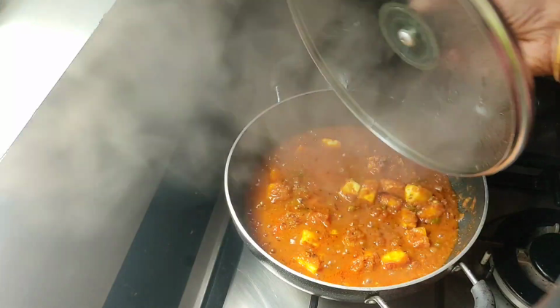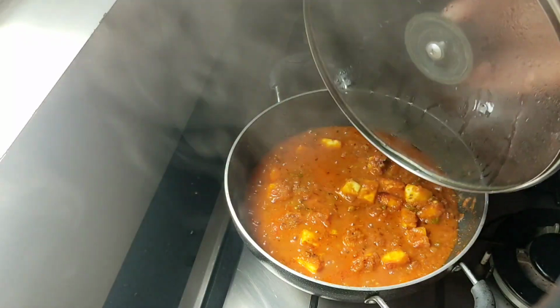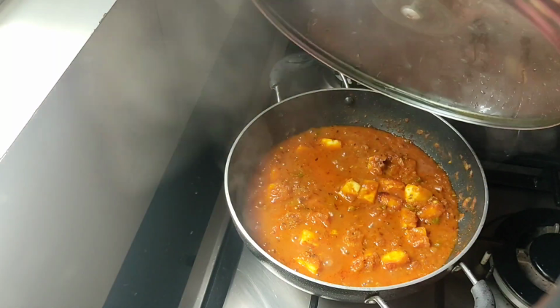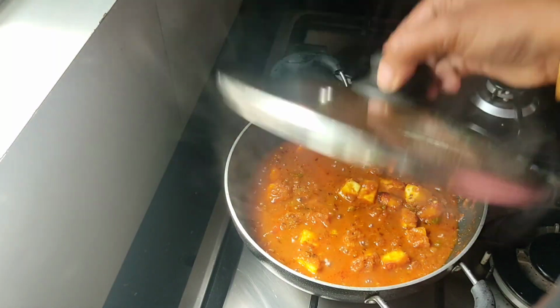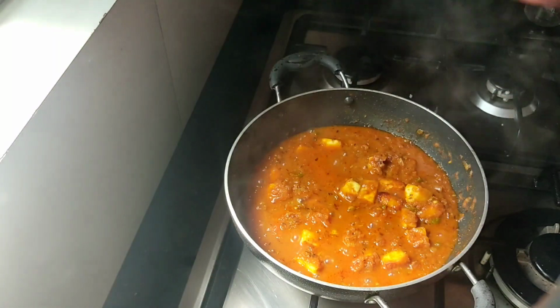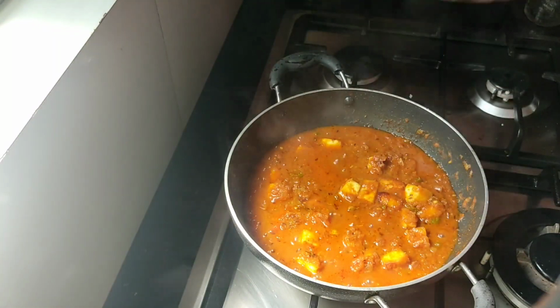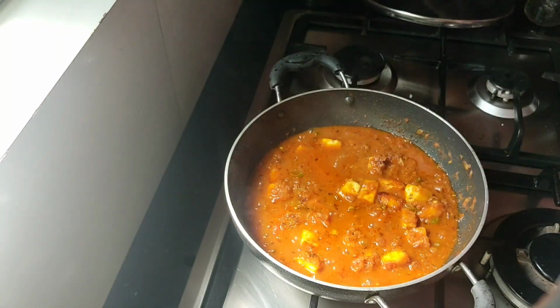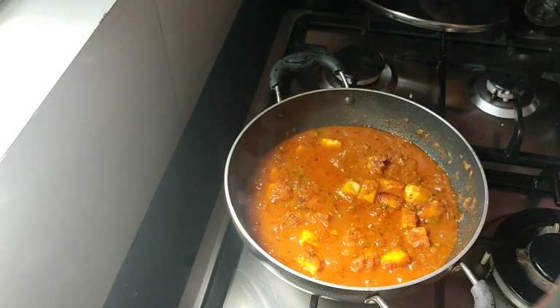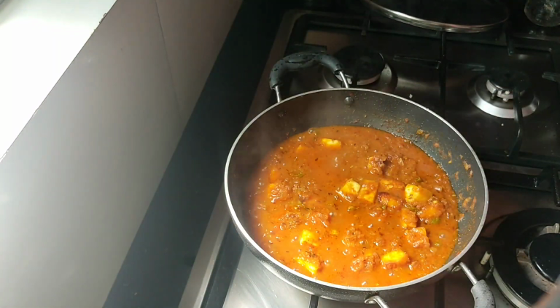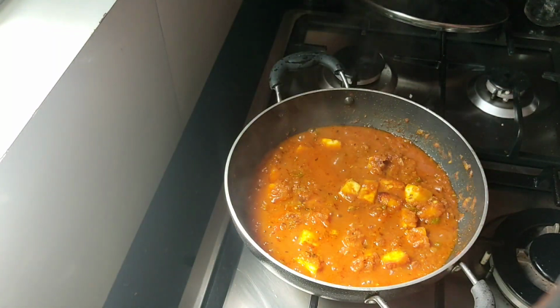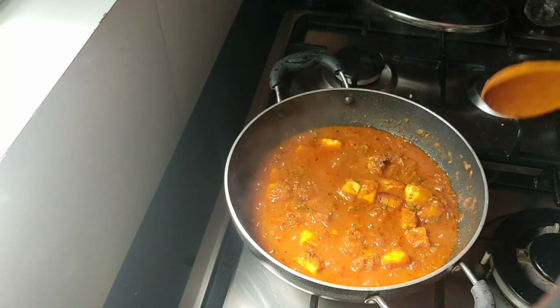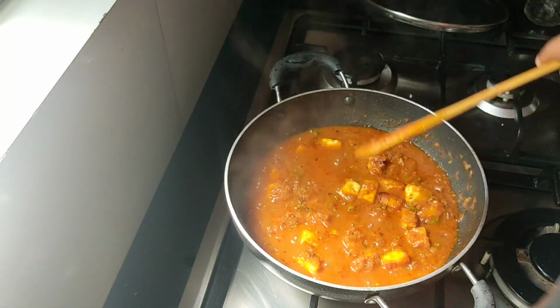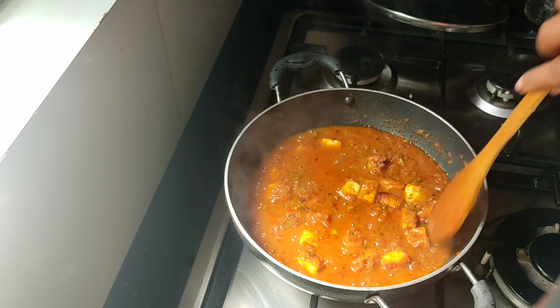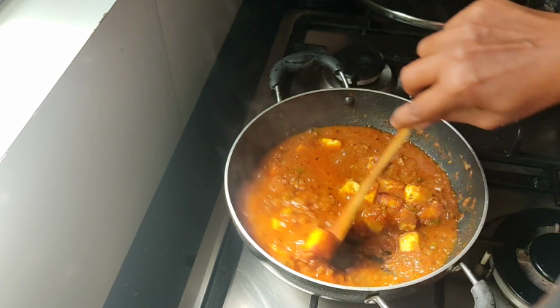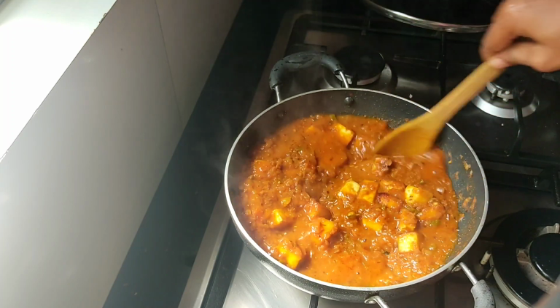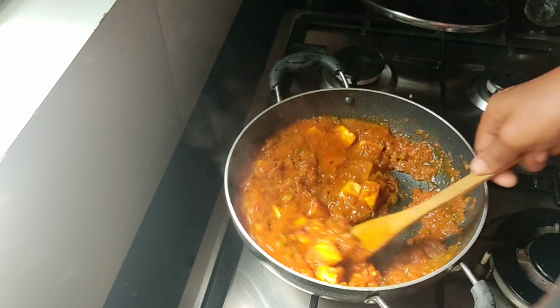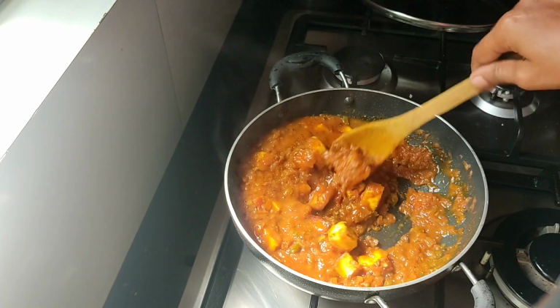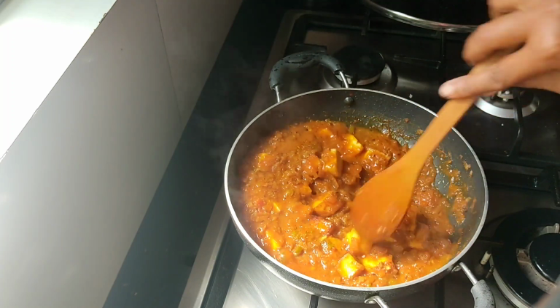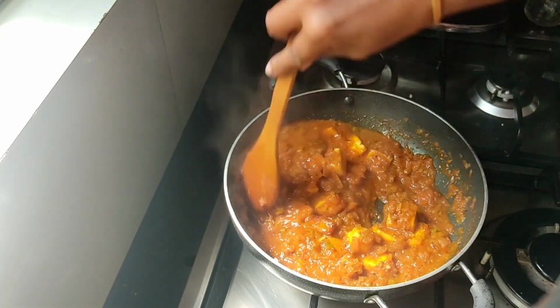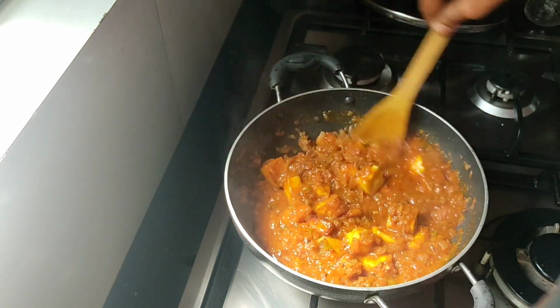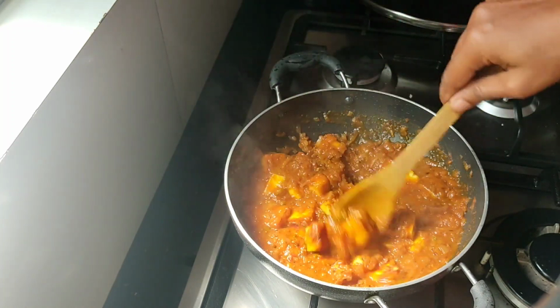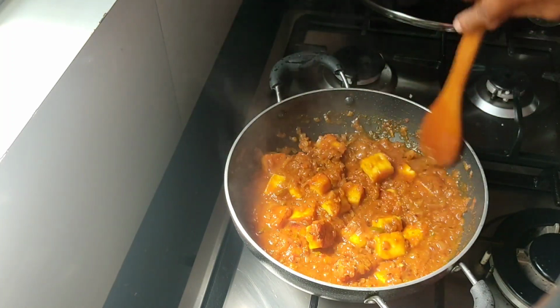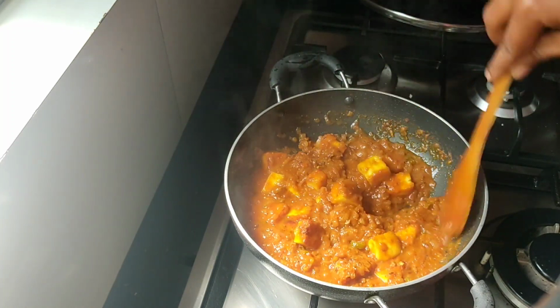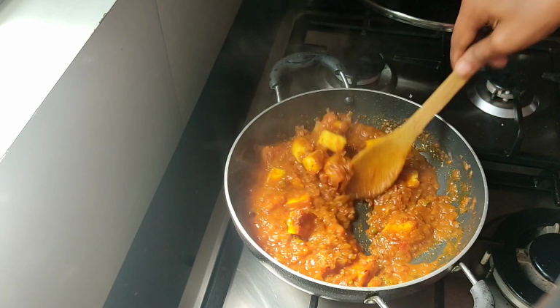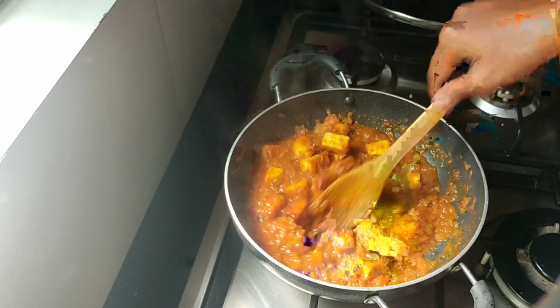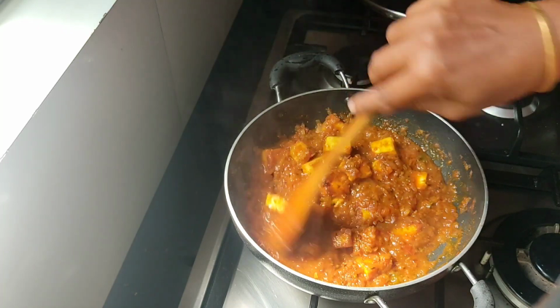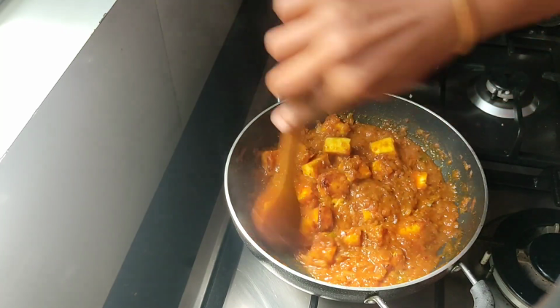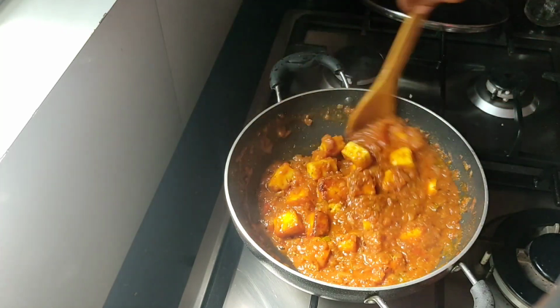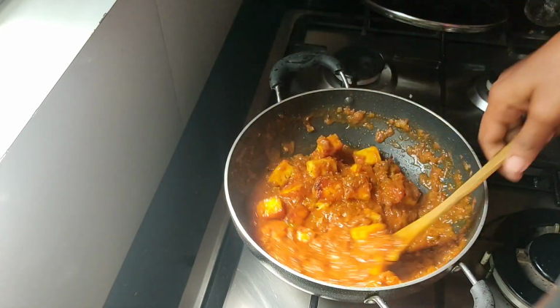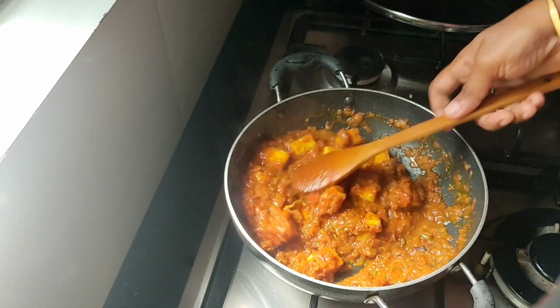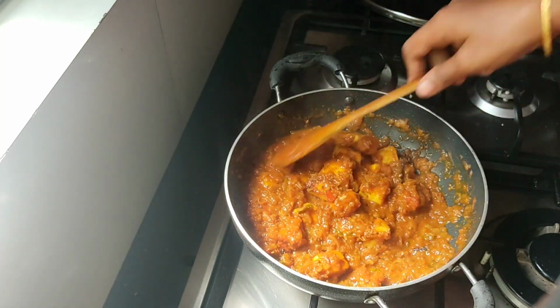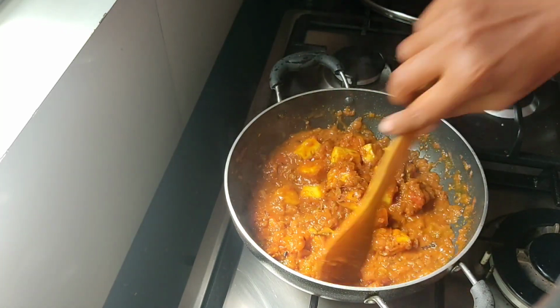Welcome to Sea Ads. This is how I am going to make a paneer curry recipe. I'm going to eat this too. If you want this, you can taste it.